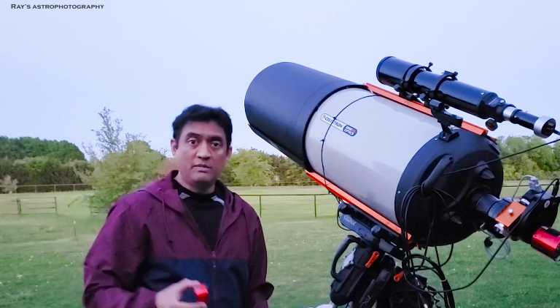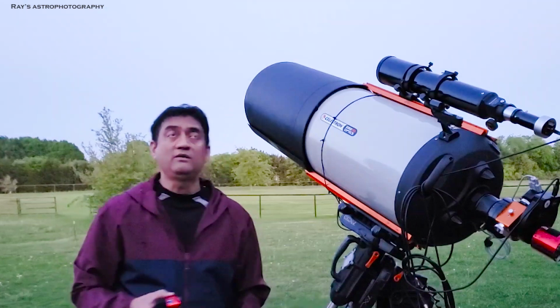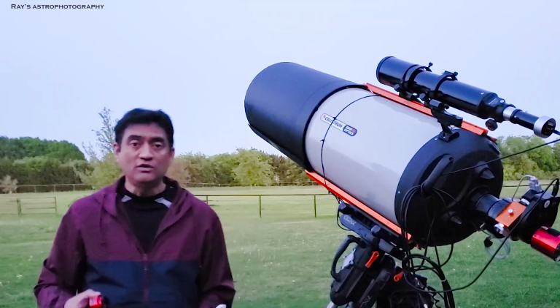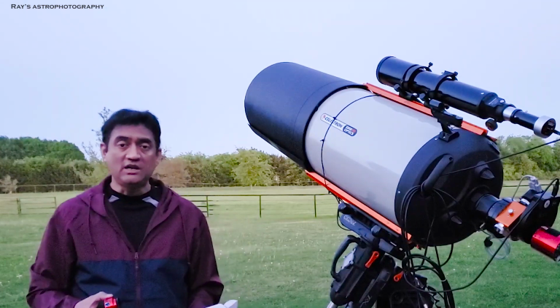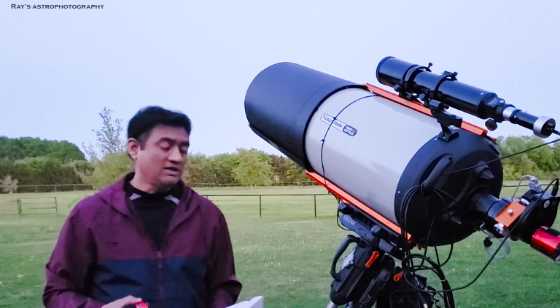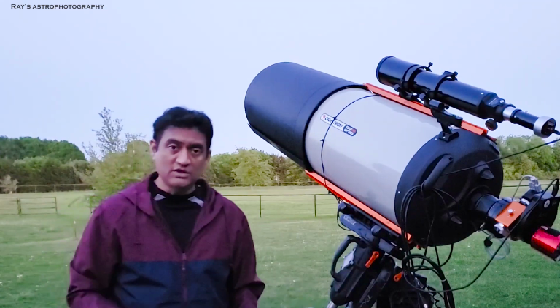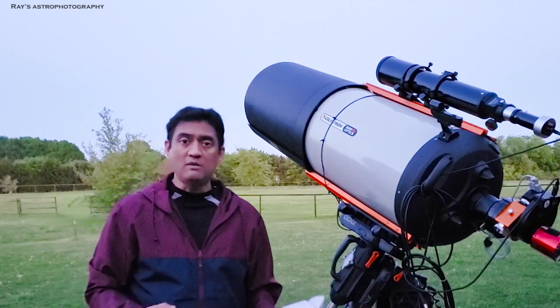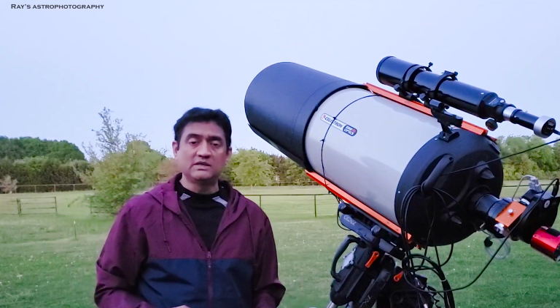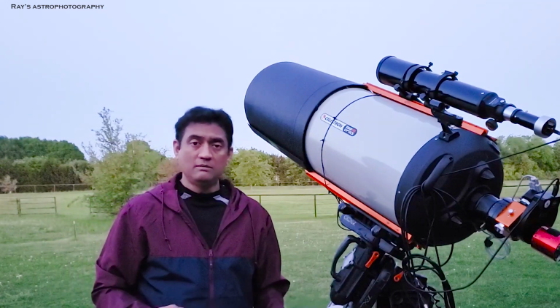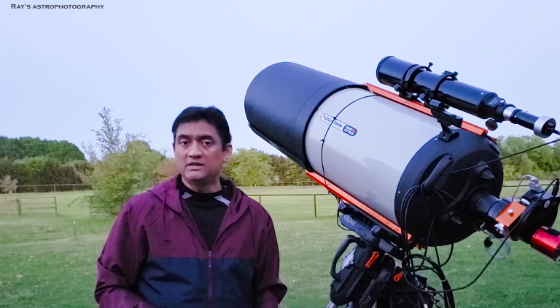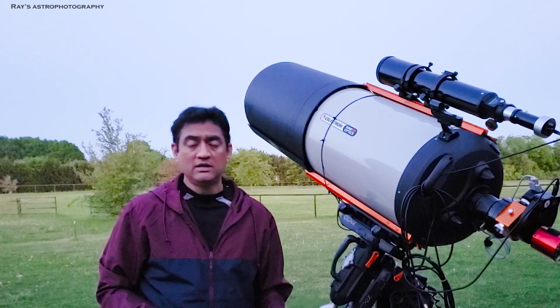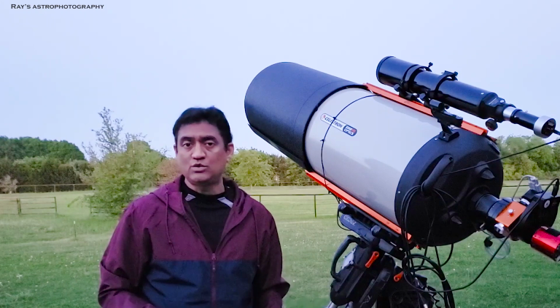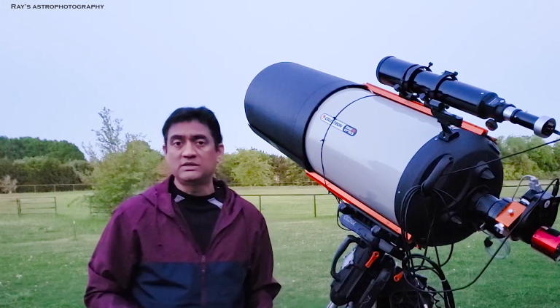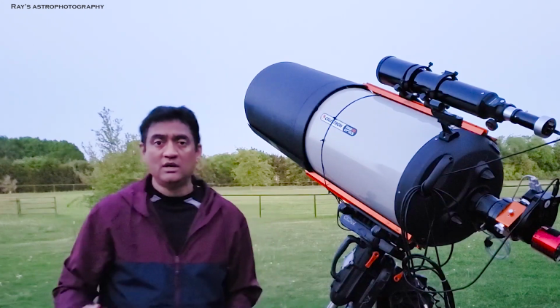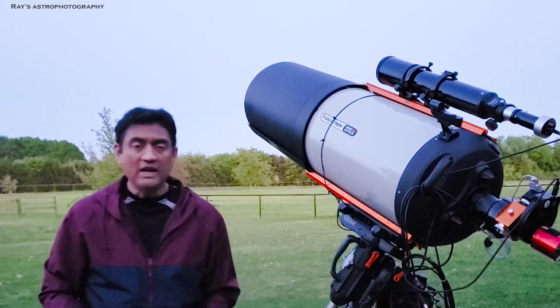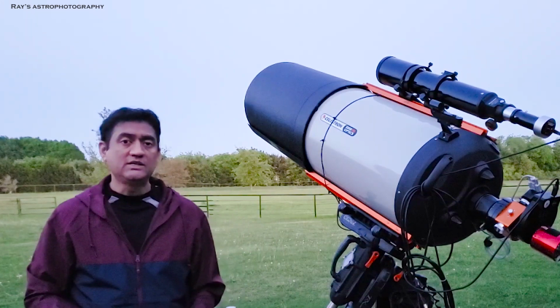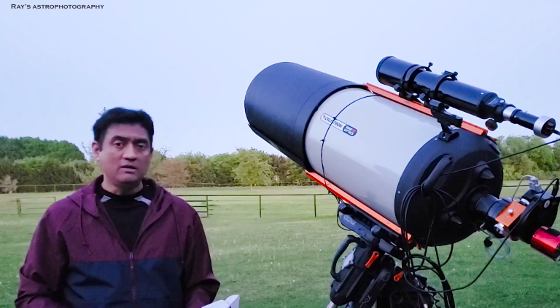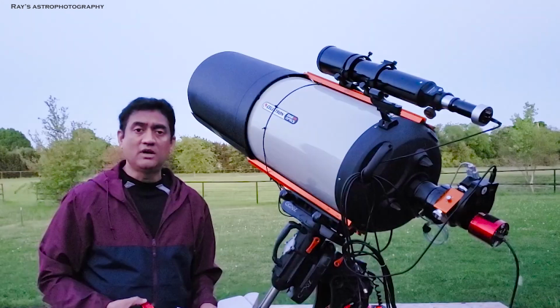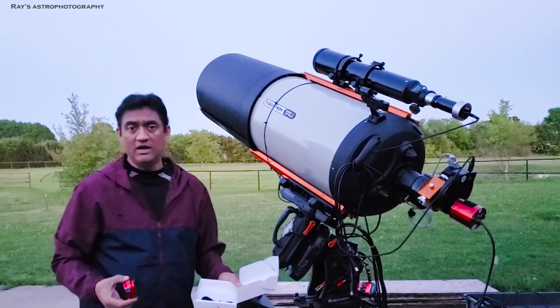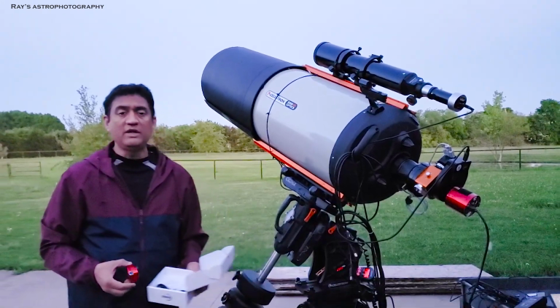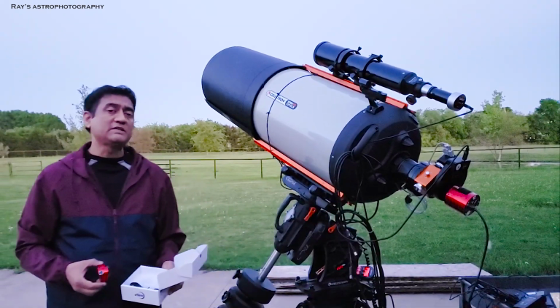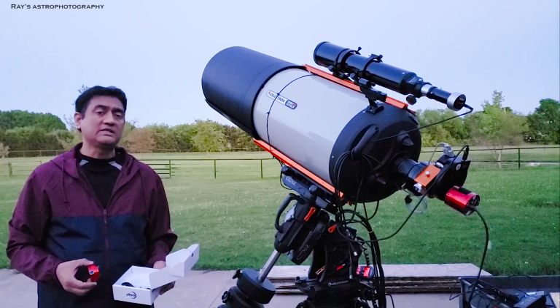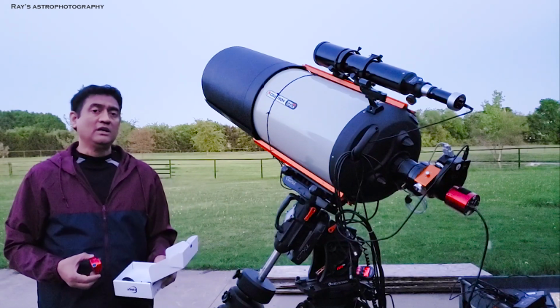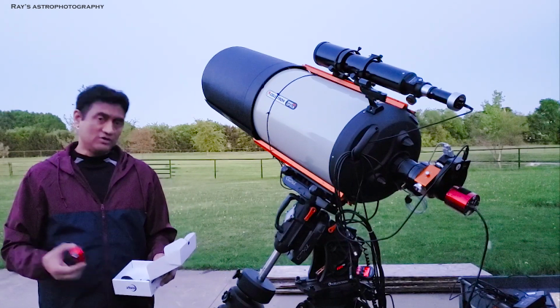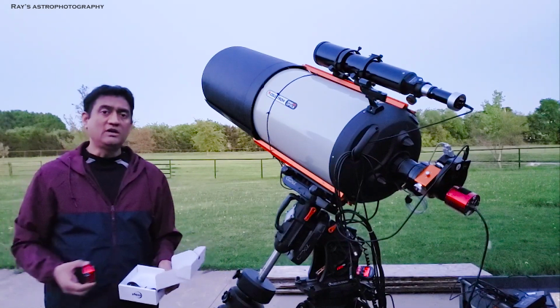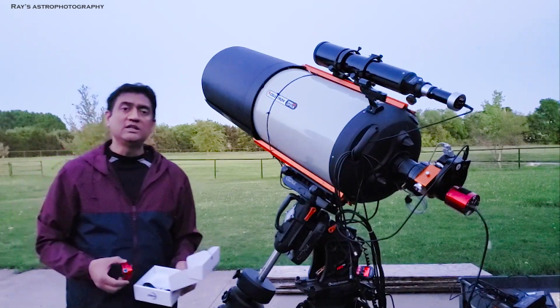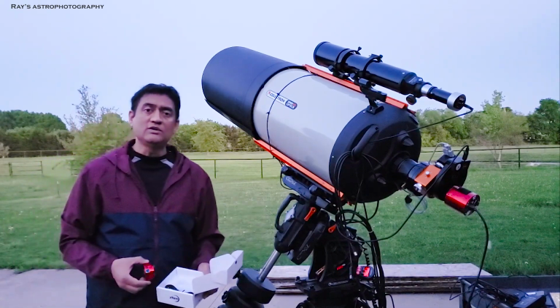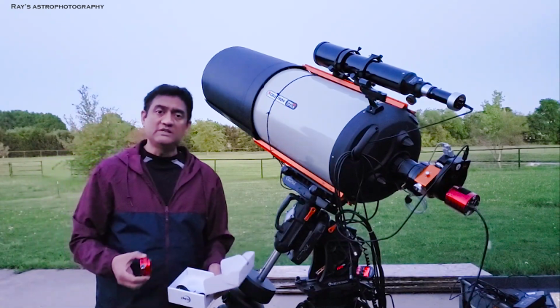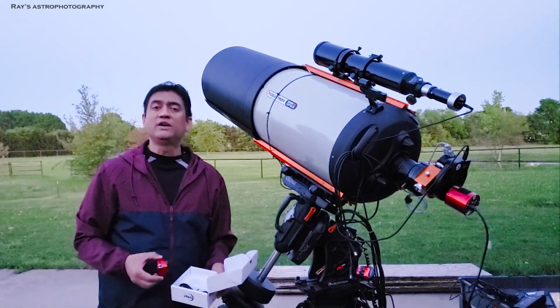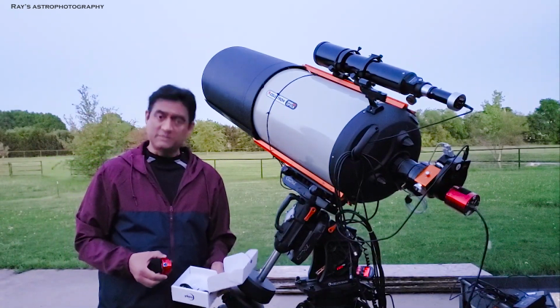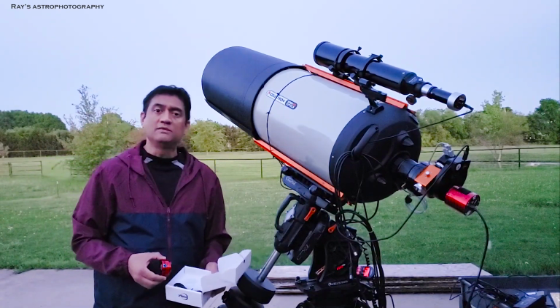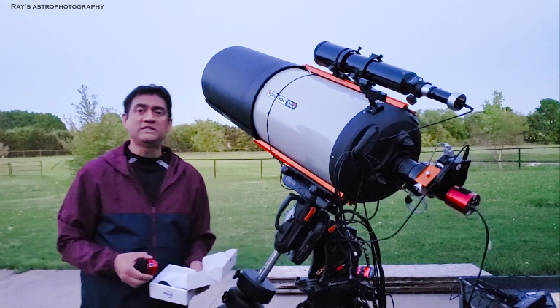By the way, if you are new to this channel, I take pictures of comets, planets, asteroids, galaxies, nebula — a variety of deep space objects. So if you are interested in these videos, please feel free to subscribe to my channel. Thank you.